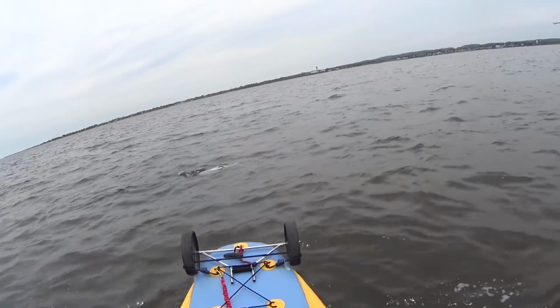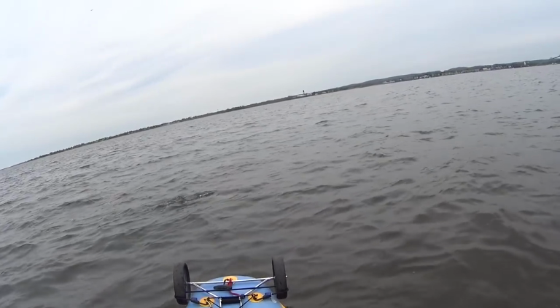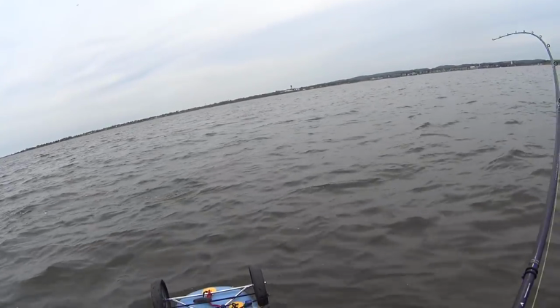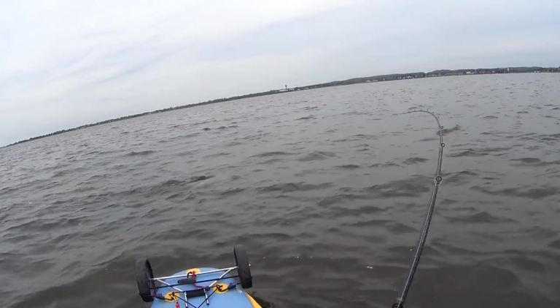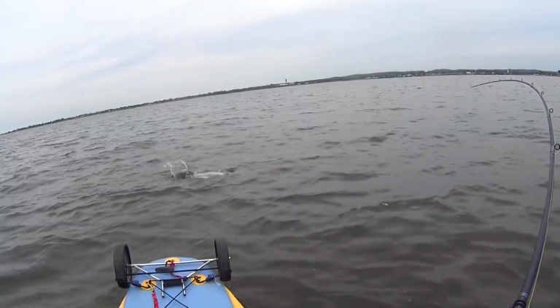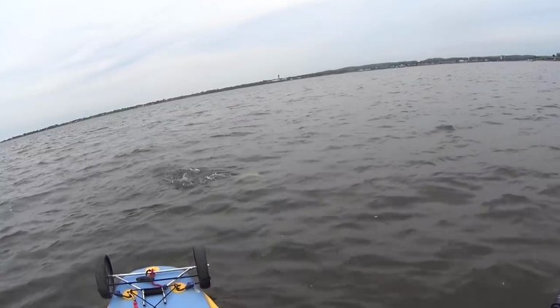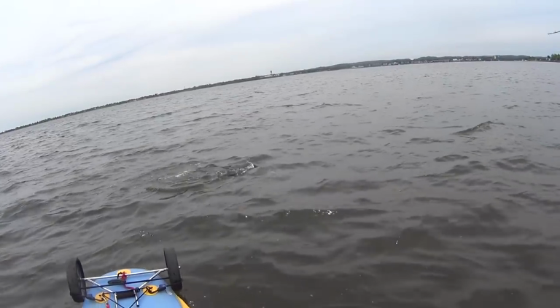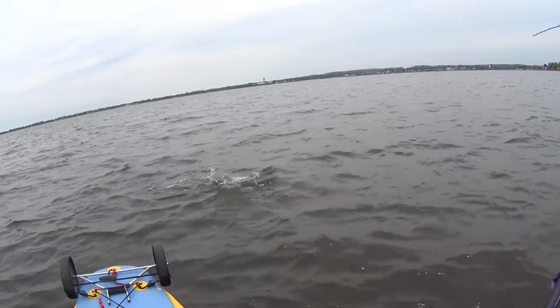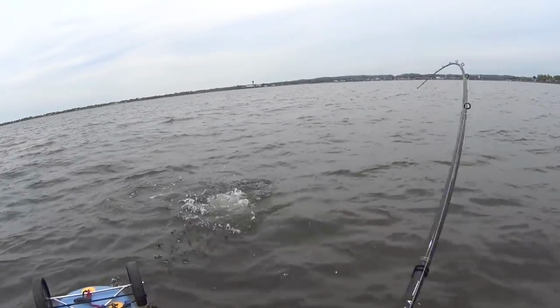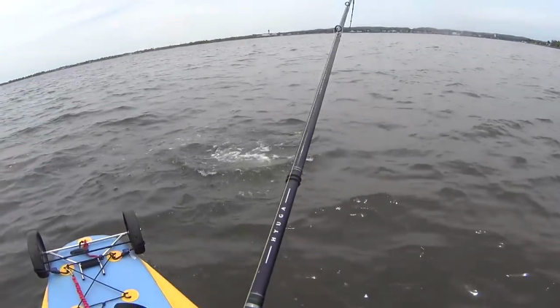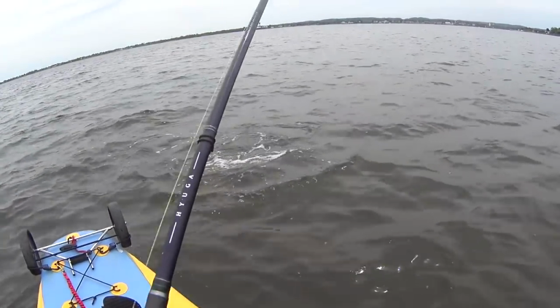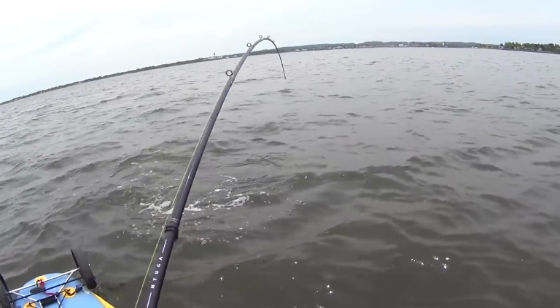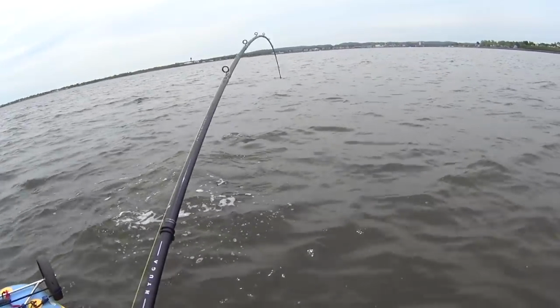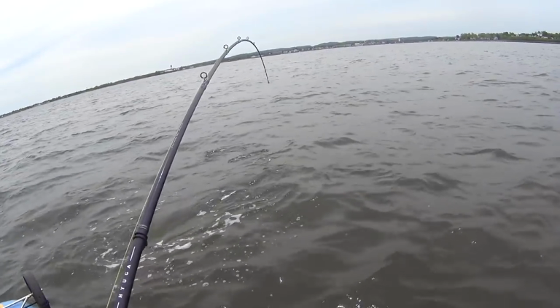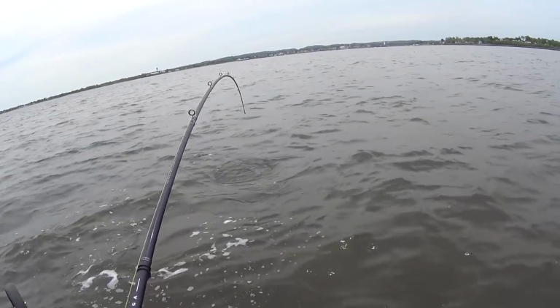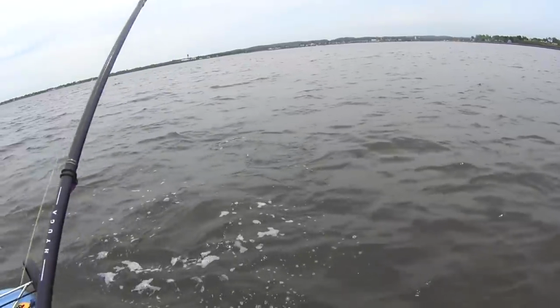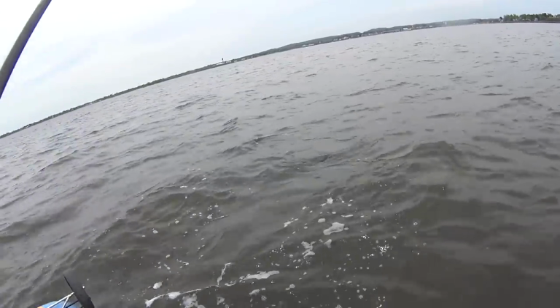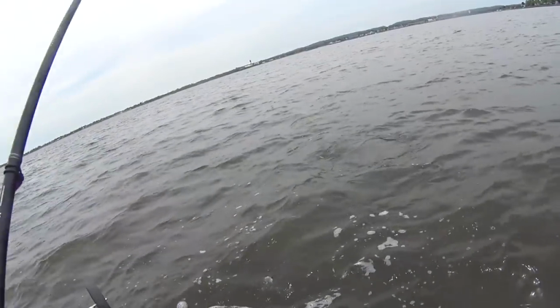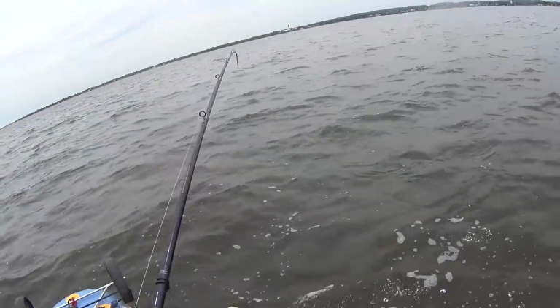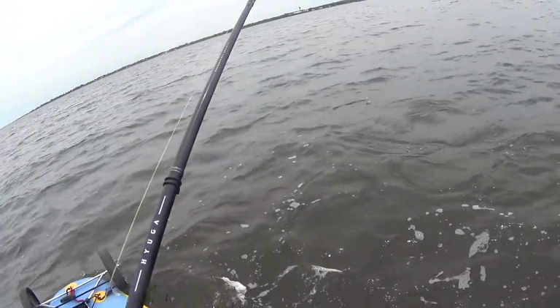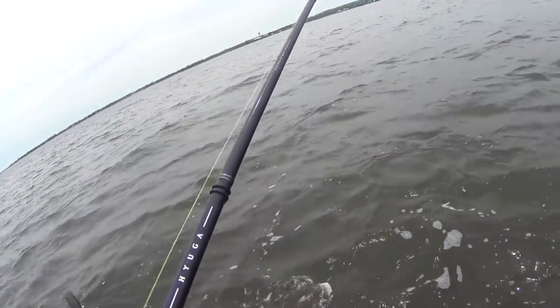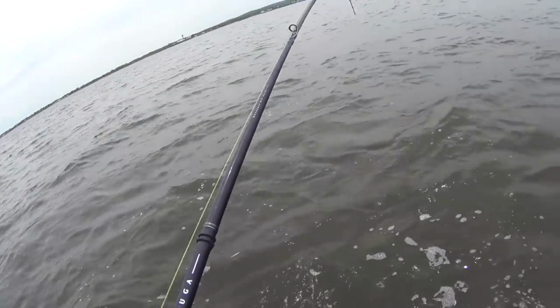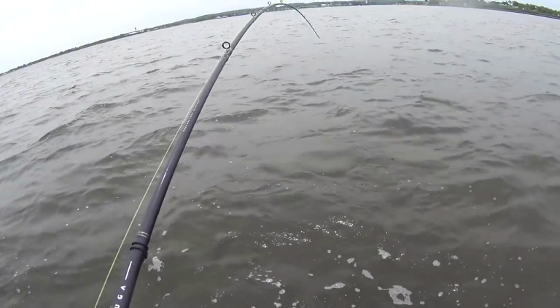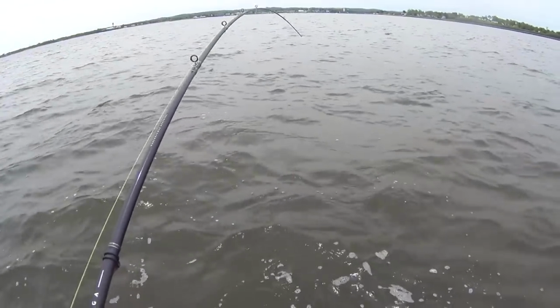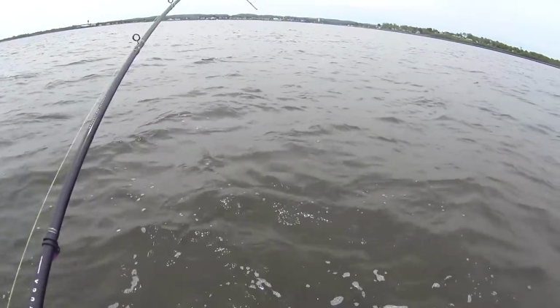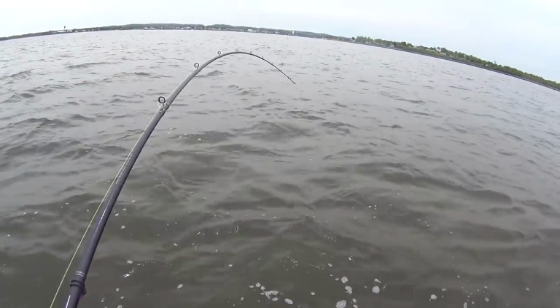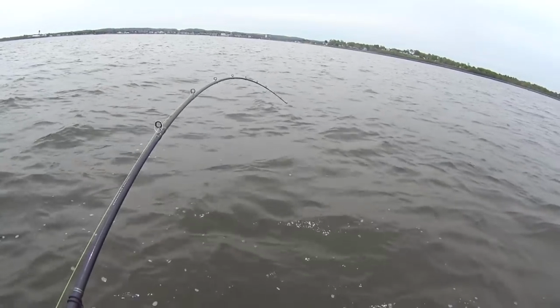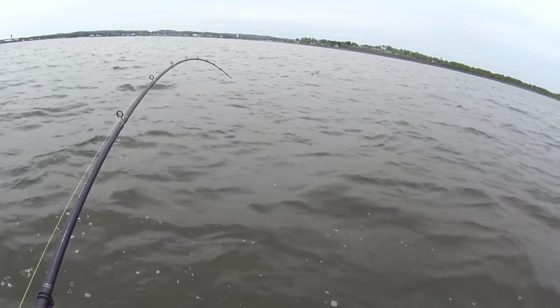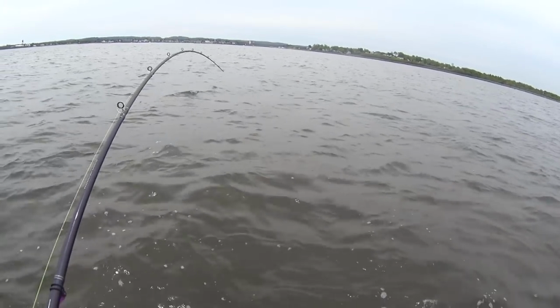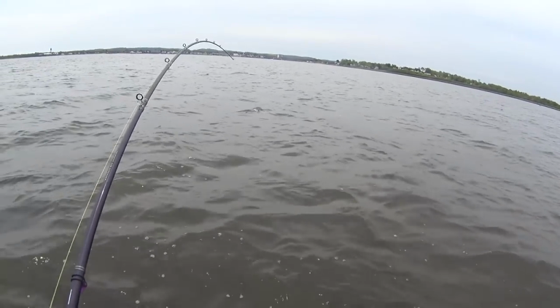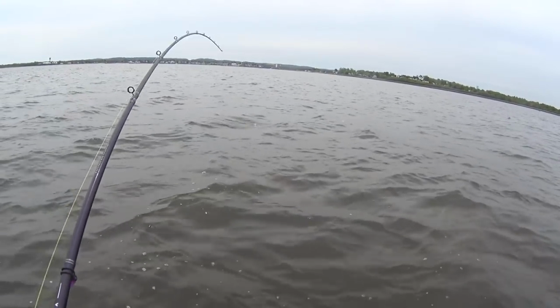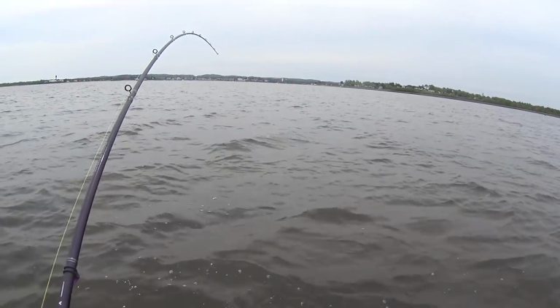Look at the size of this fish! He doesn't even know he's hooked. Now he knows. Now he knows. He didn't even know he was hooked — did you see that? He was just chilling.